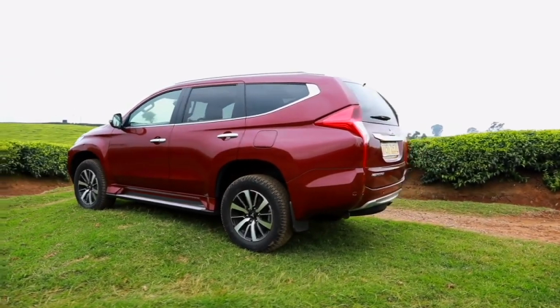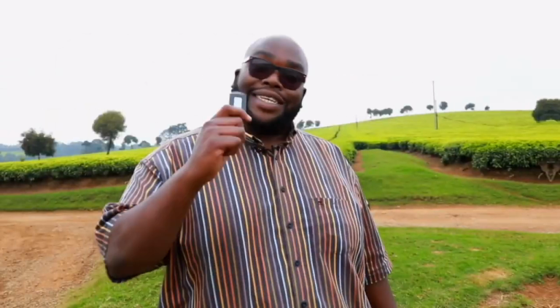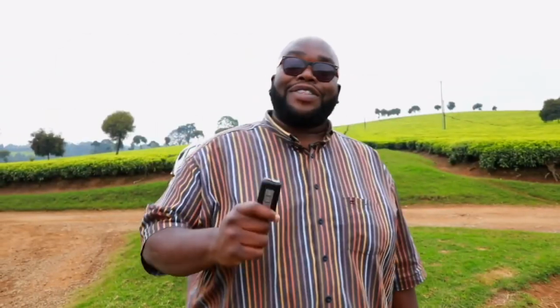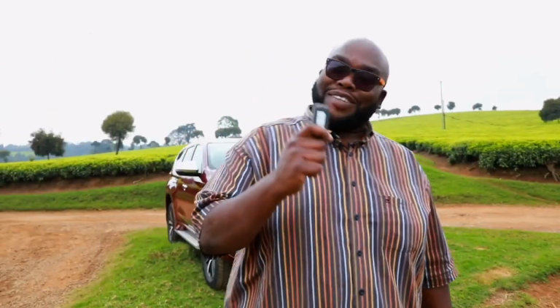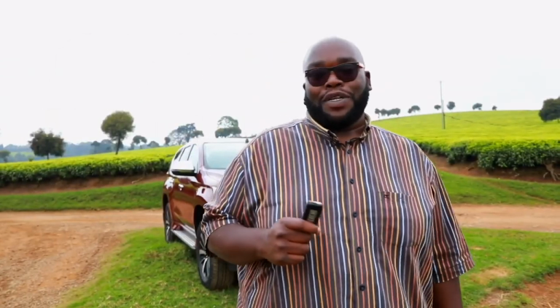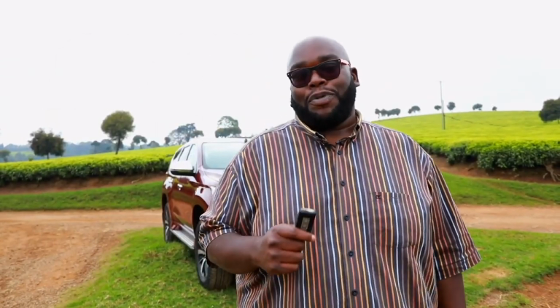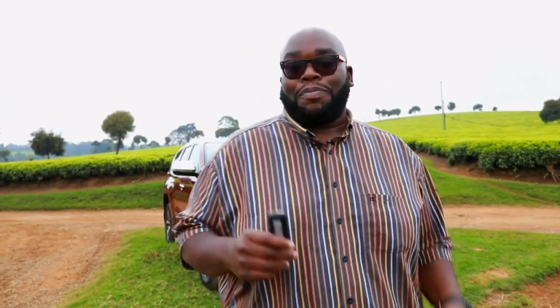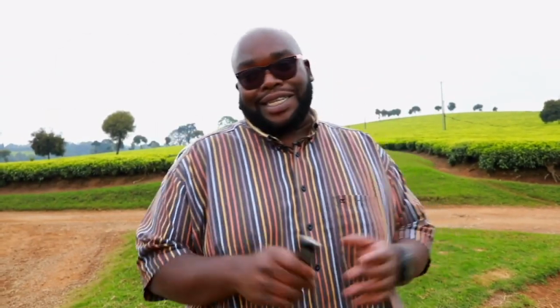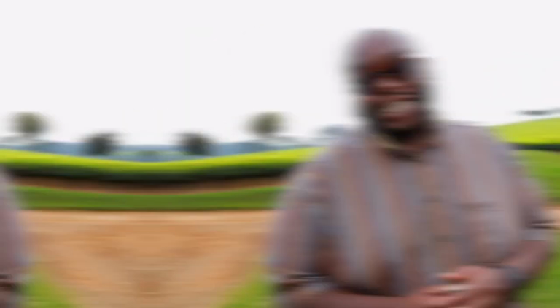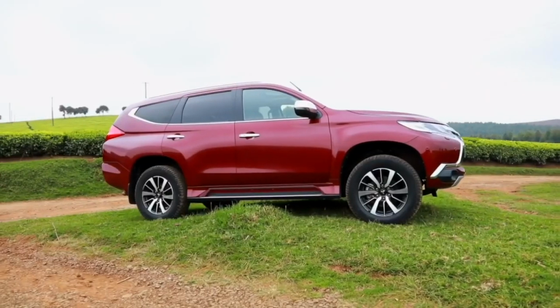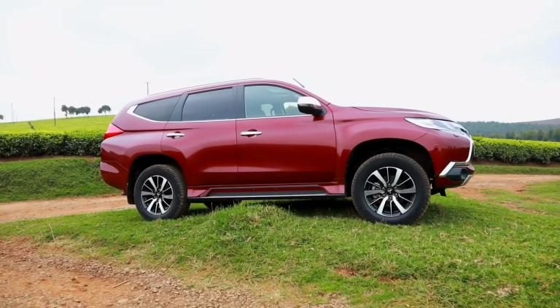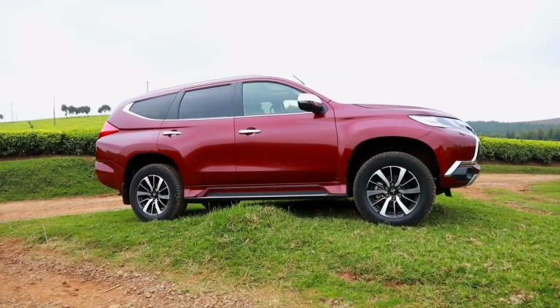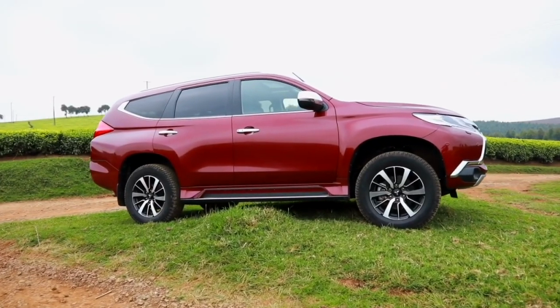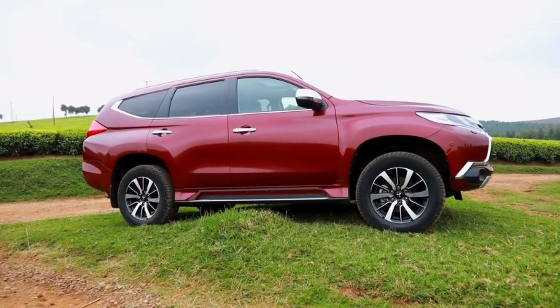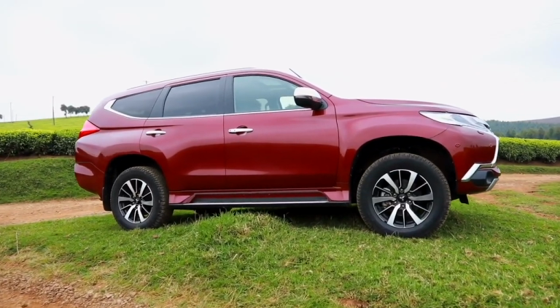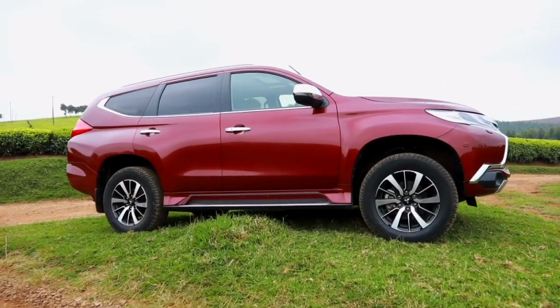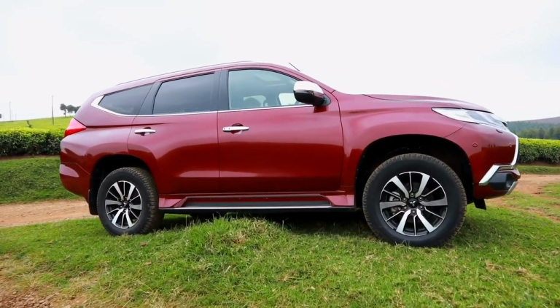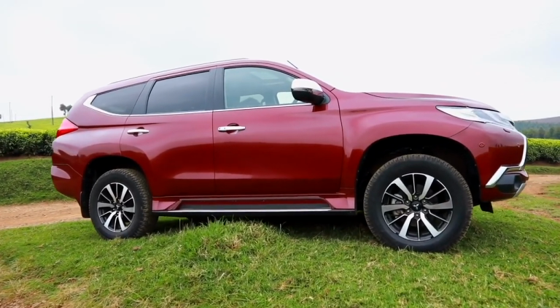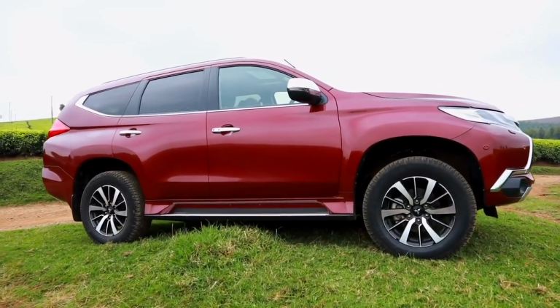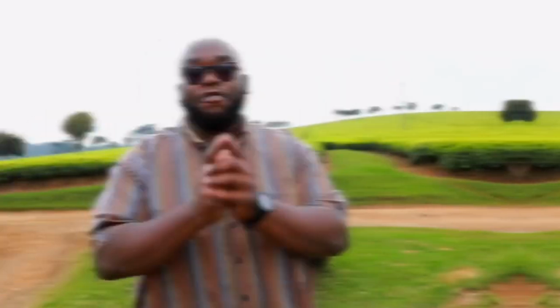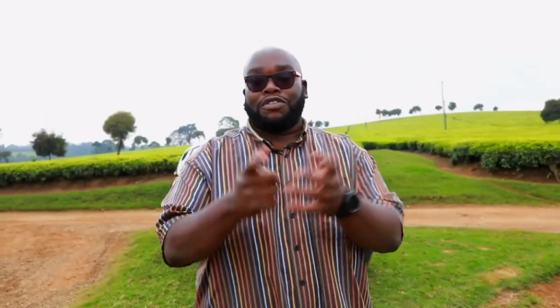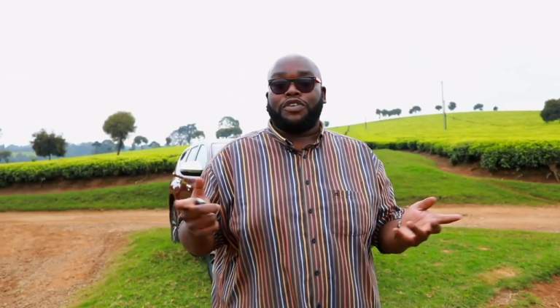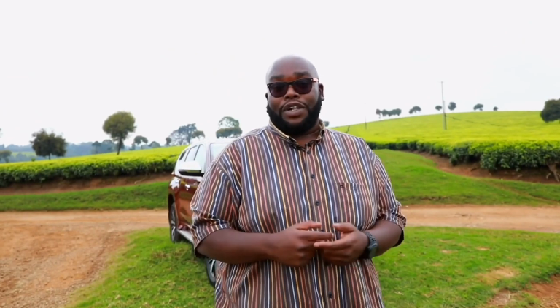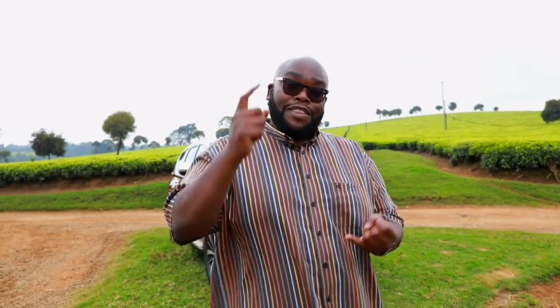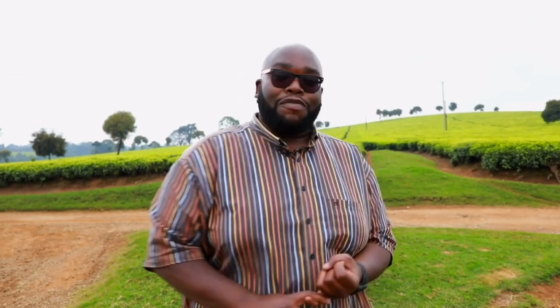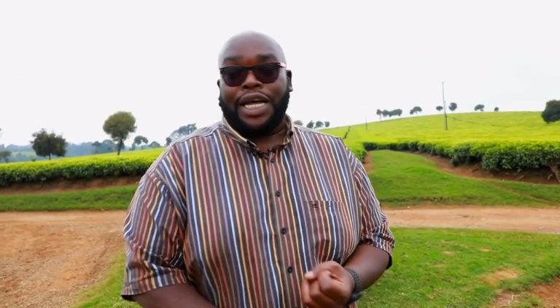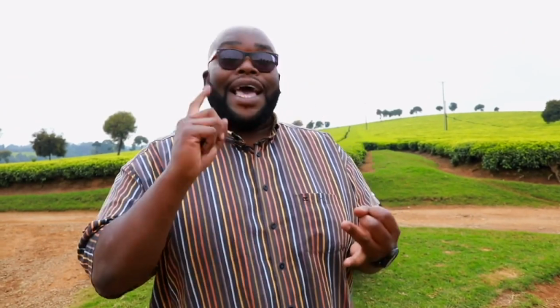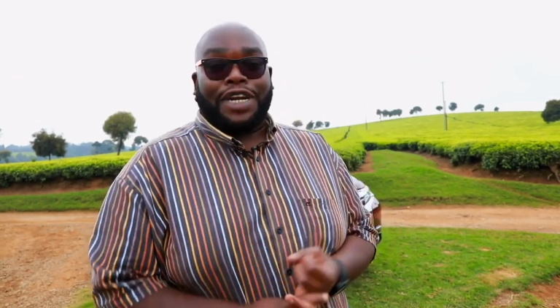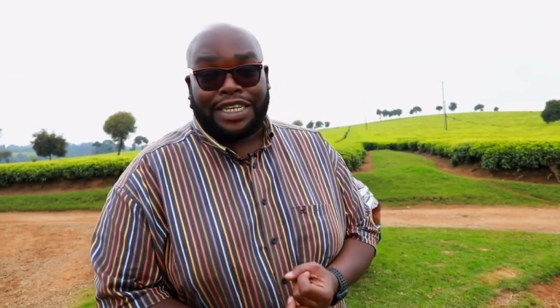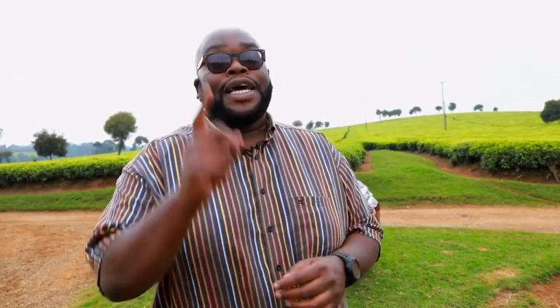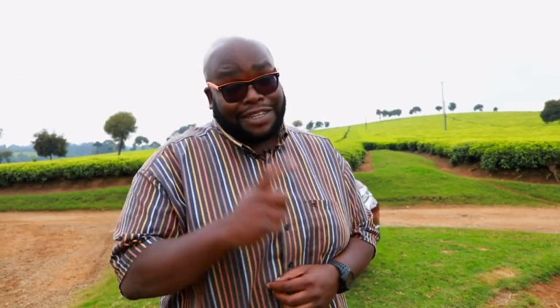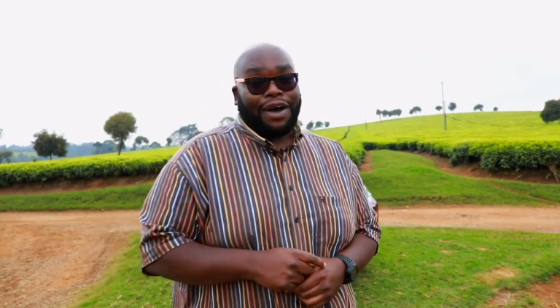This is the key to the Mitsubishi Pajero Sport, and its price starts at Kenya Shilling 7.6 million. Do you reckon it gives you absolute value for money compared to the rivals, the Toyota Fortuner and the Ford Everest? Let's find out.